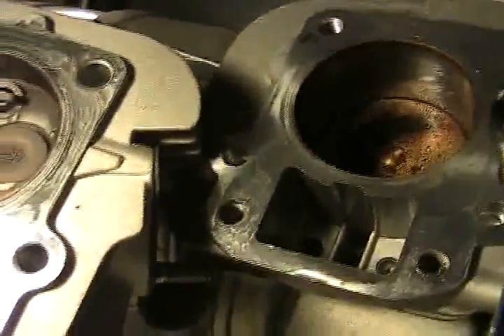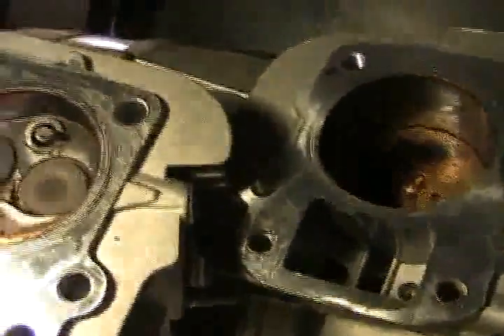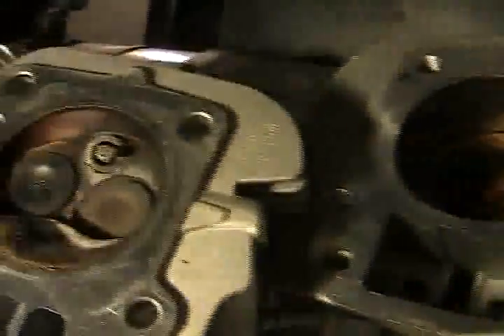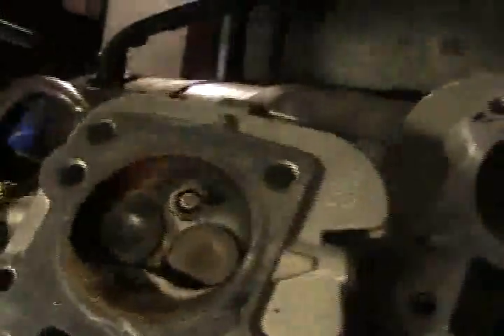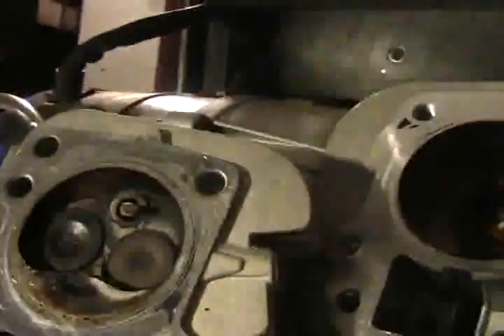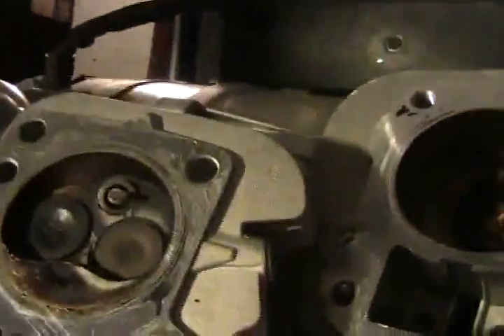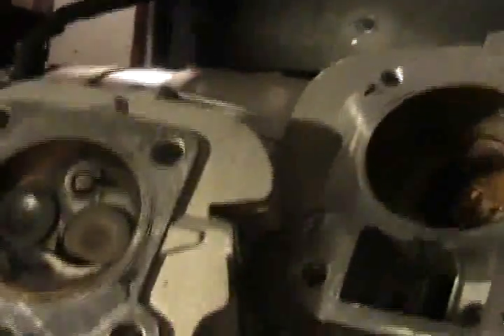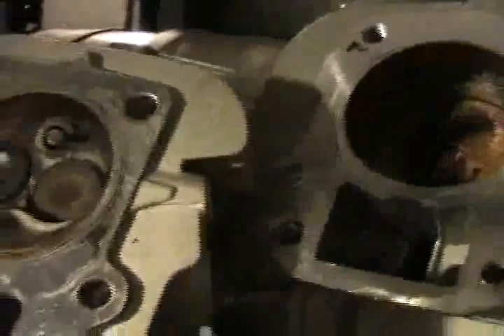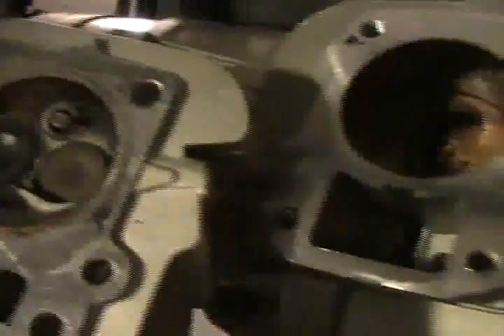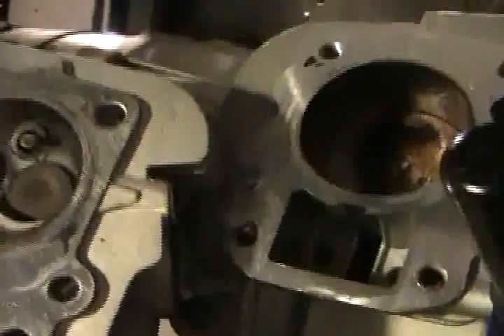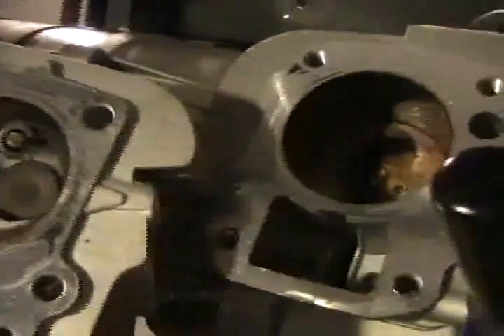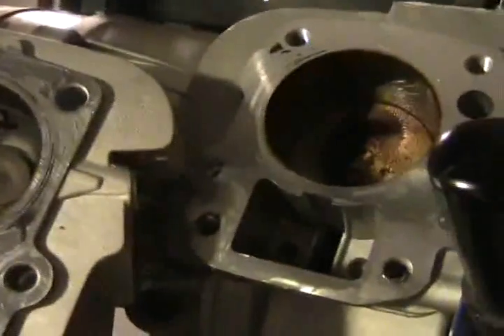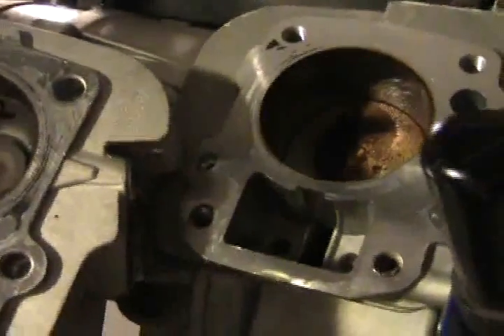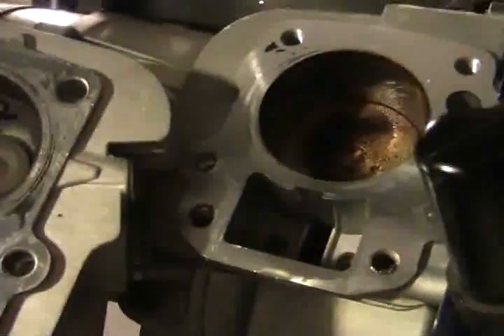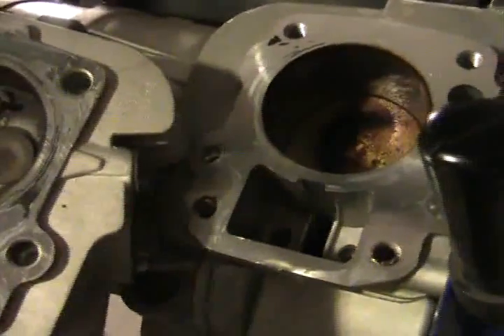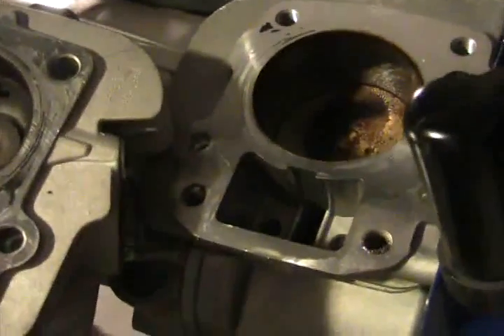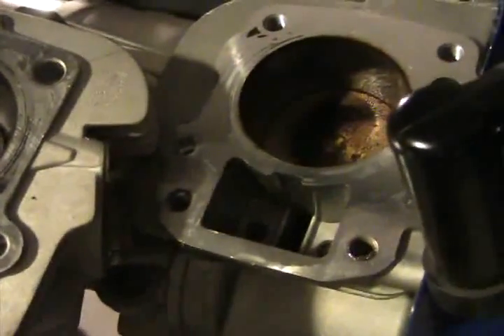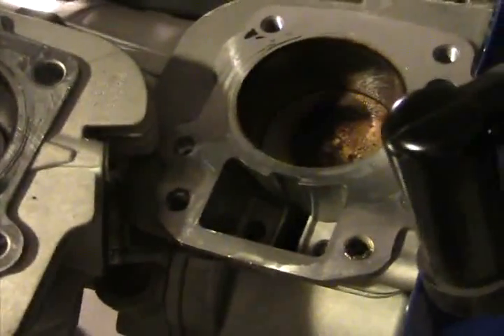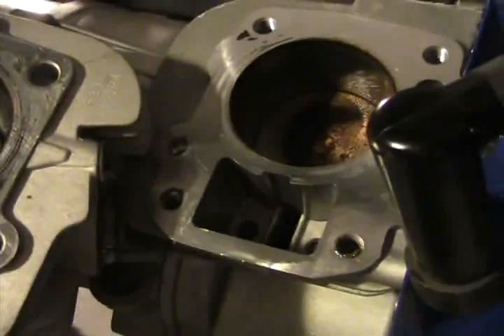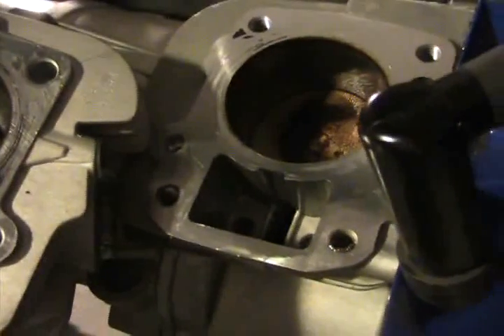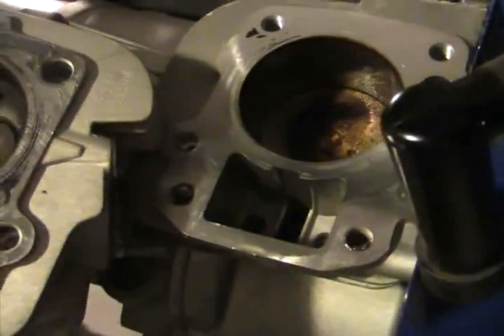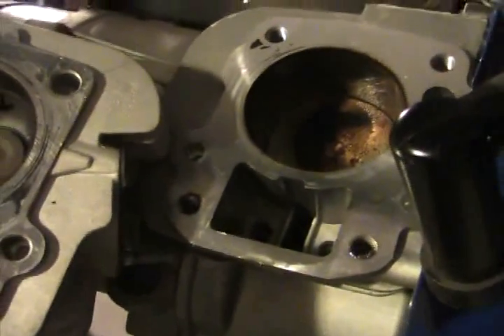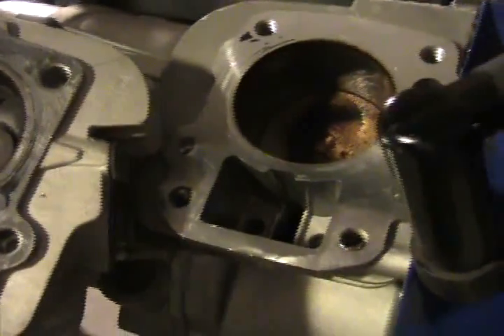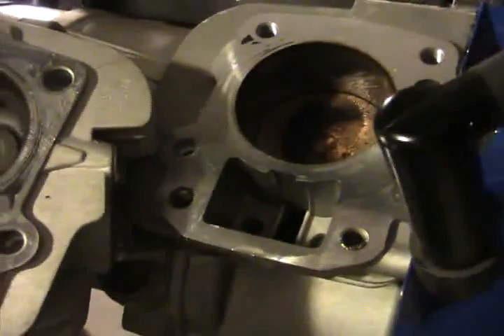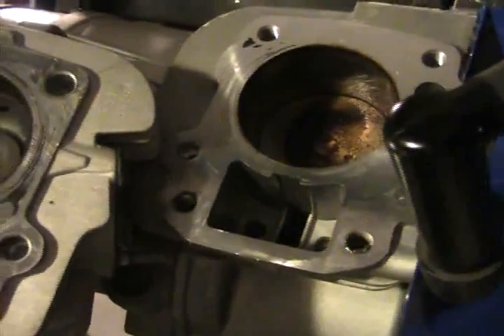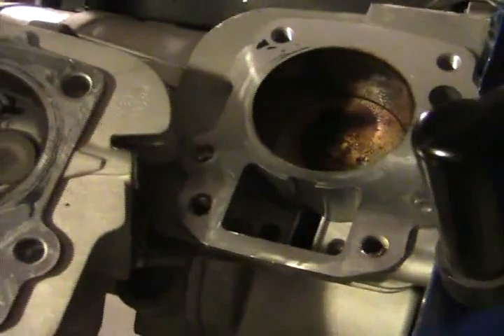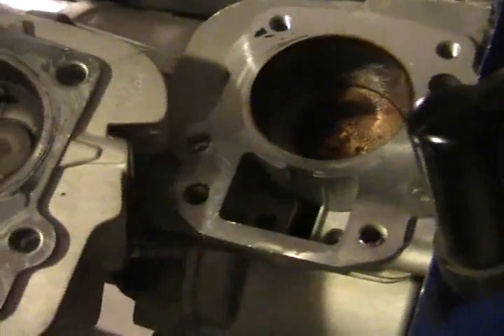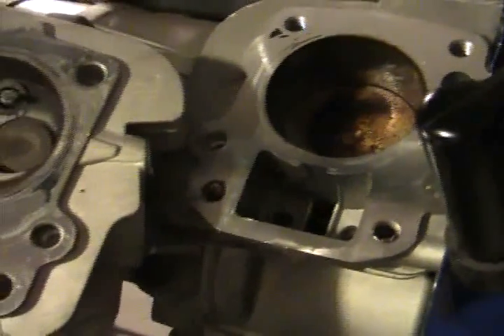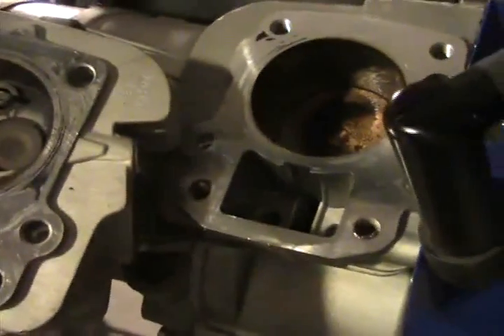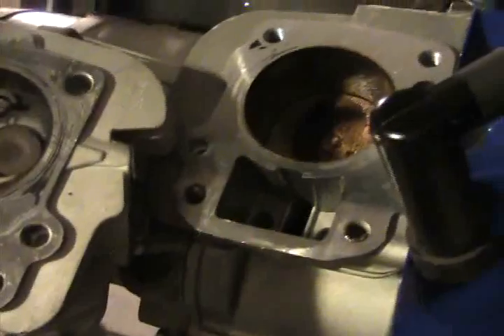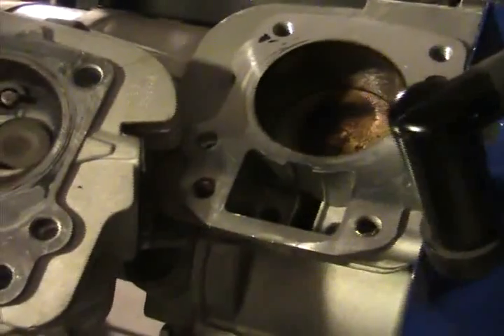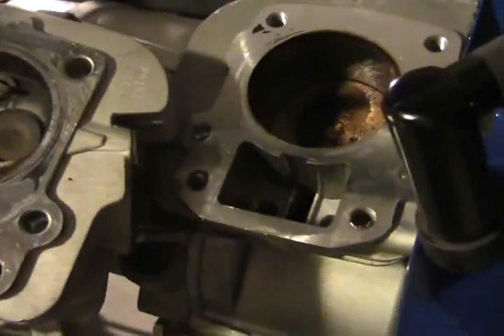I forgot to CC the head before I put it together. I wanted to get the test done so much, so I'll go ahead and CC it now. The solution I use for CC is usually a solvent, but something that's not going to evaporate too quickly.